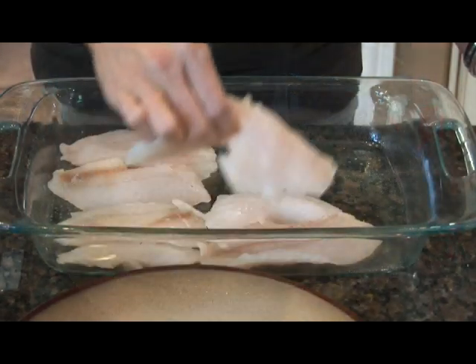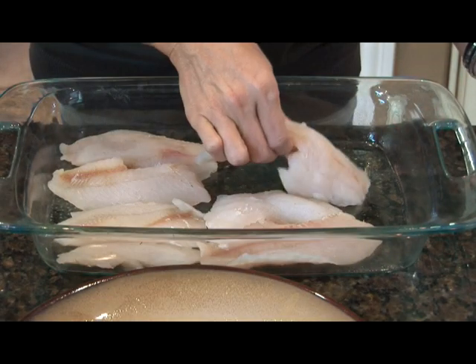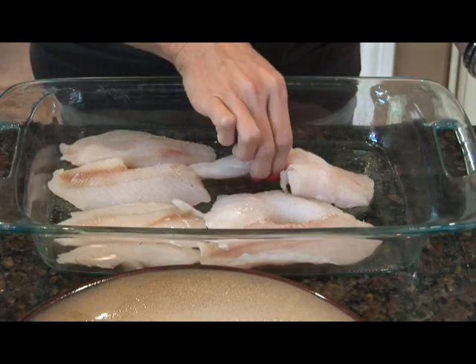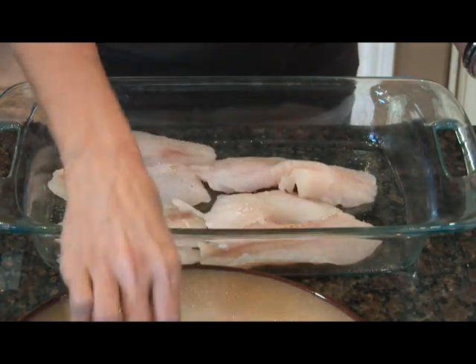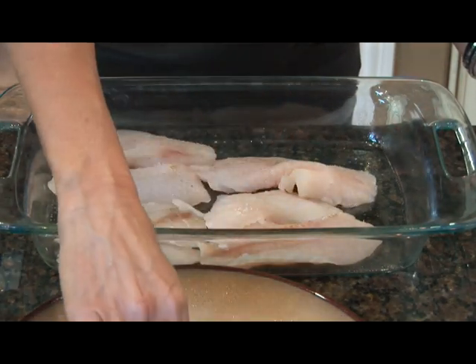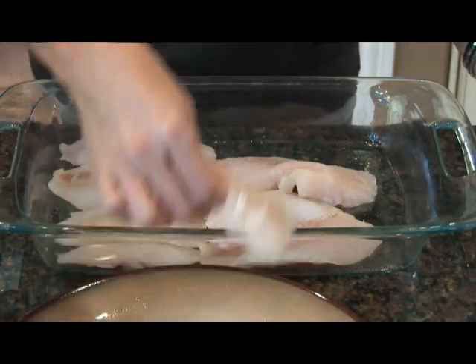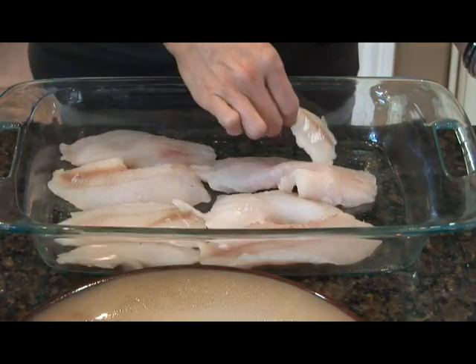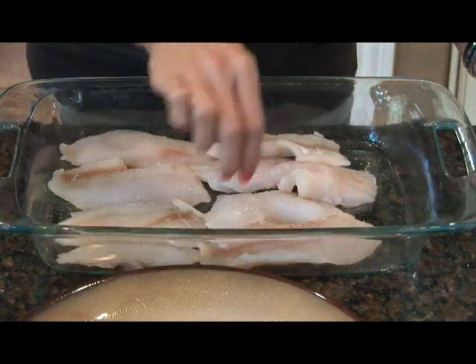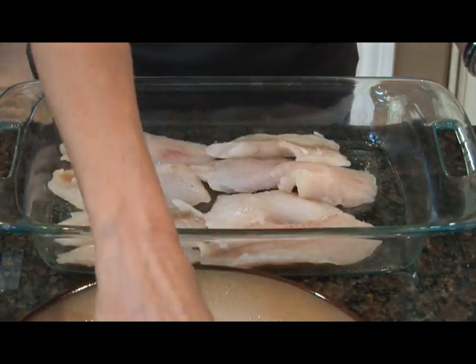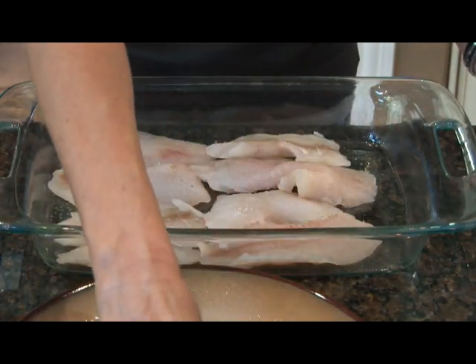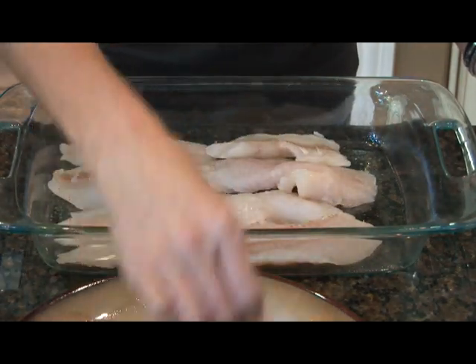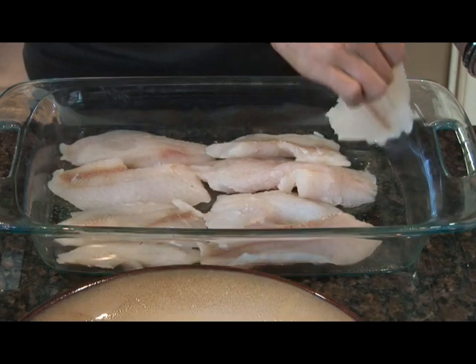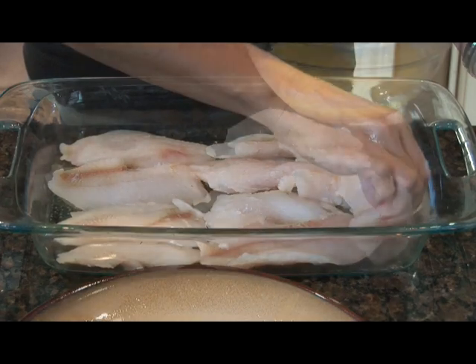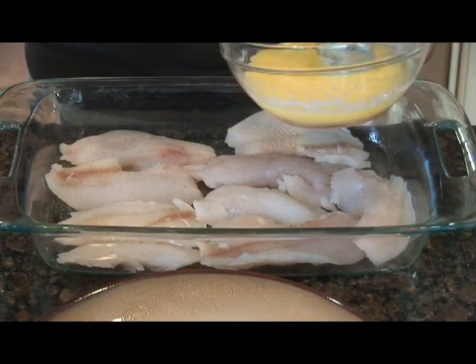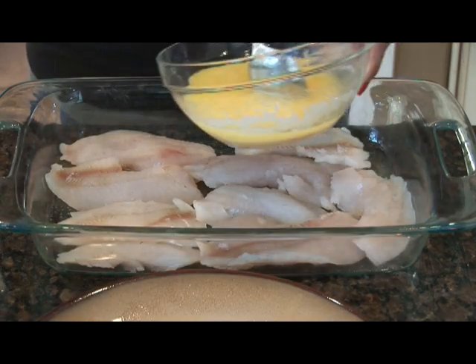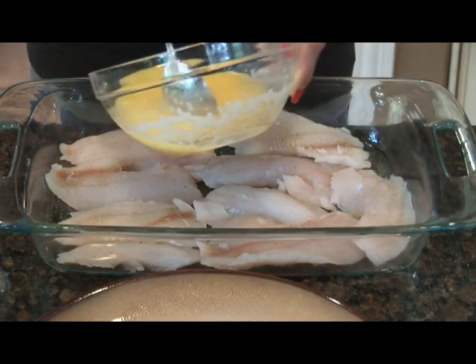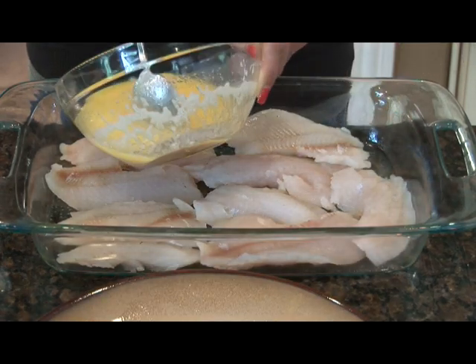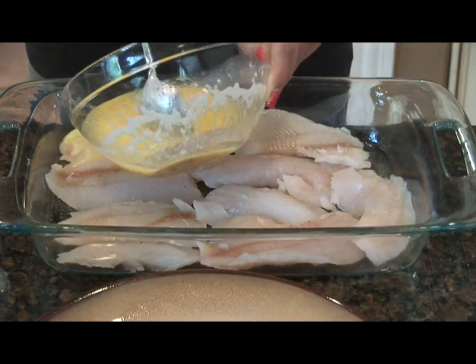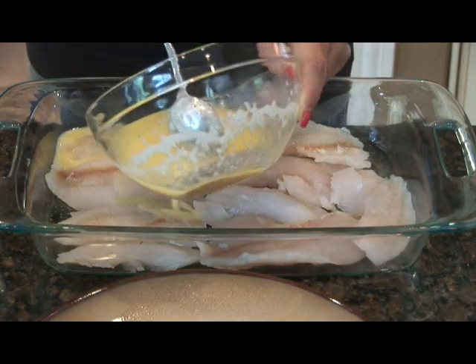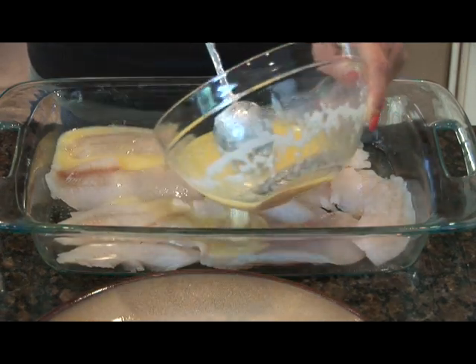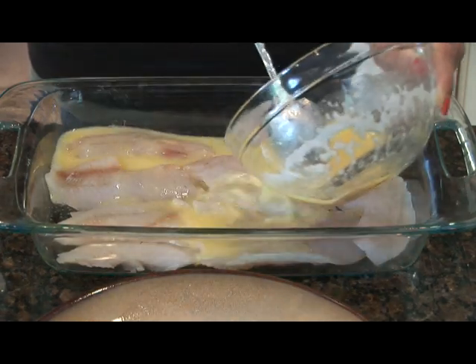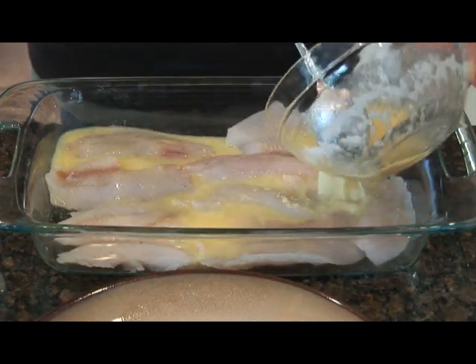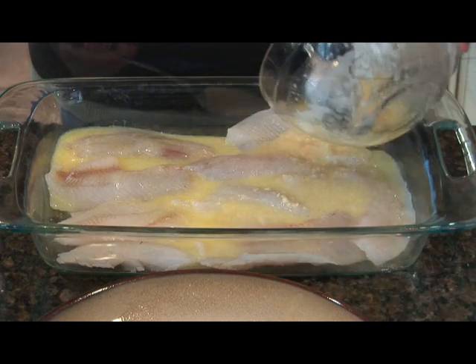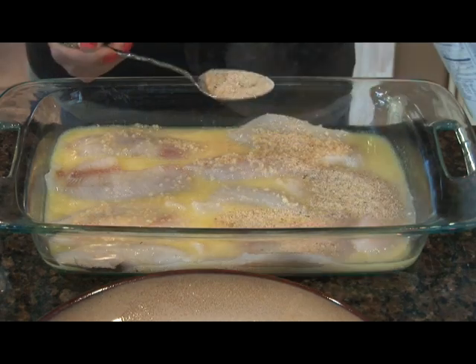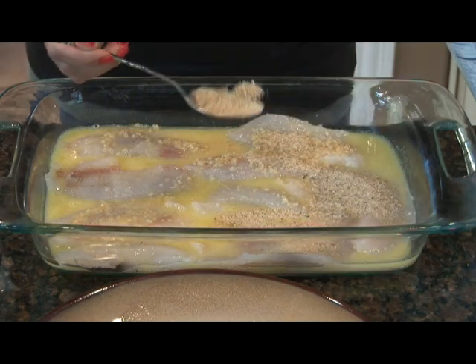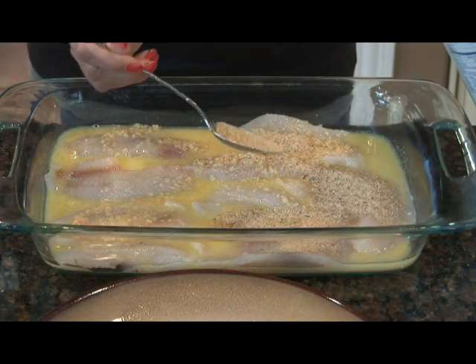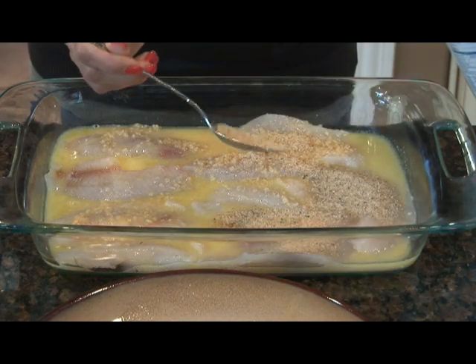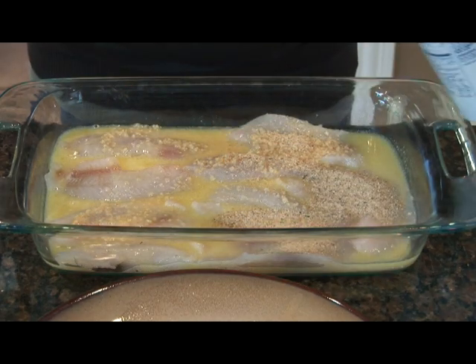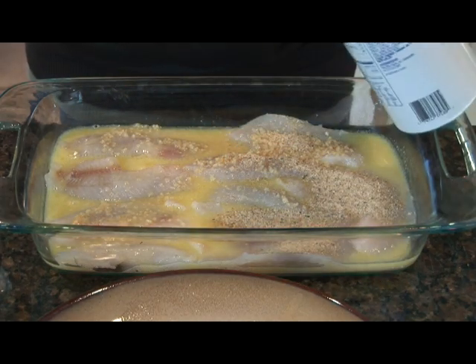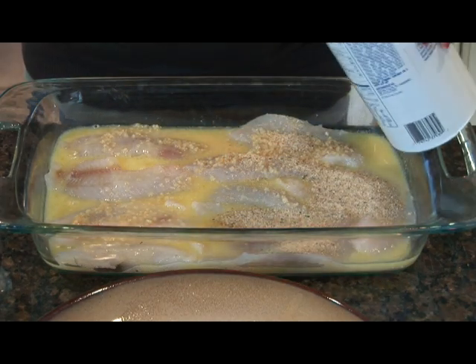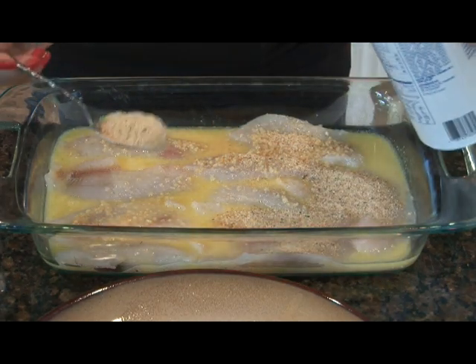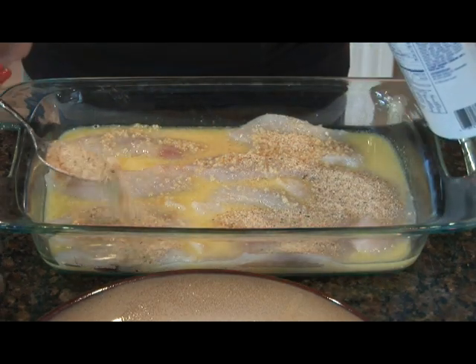Now place your crappie fillets in a baking dish that you've coated with cooking spray. Next, pour your butter and garlic mixture over the crappie fillets. Now sprinkle the top of your crappie fillets with a little bit of Italian breadcrumbs.